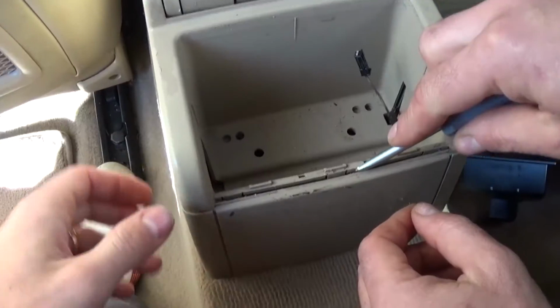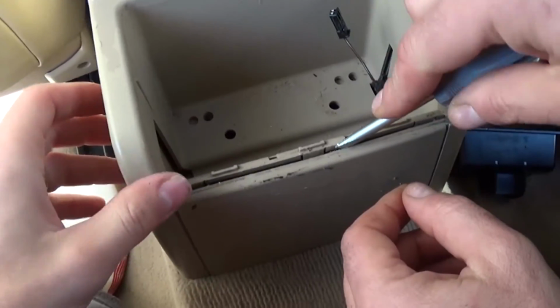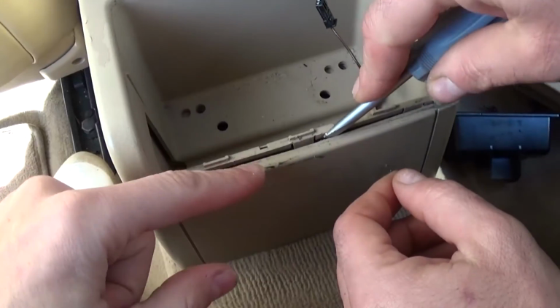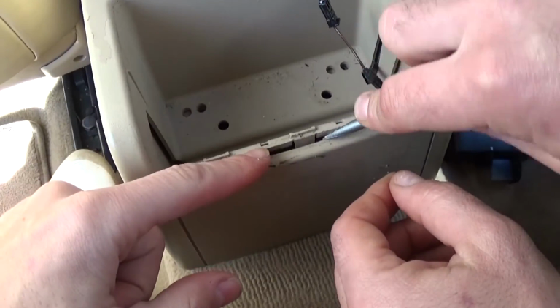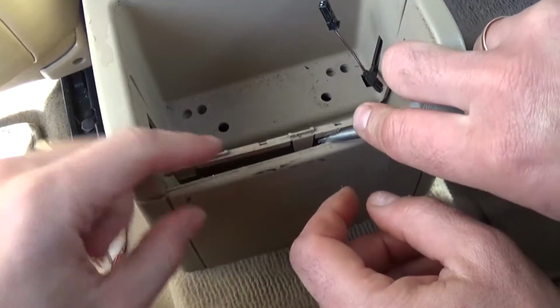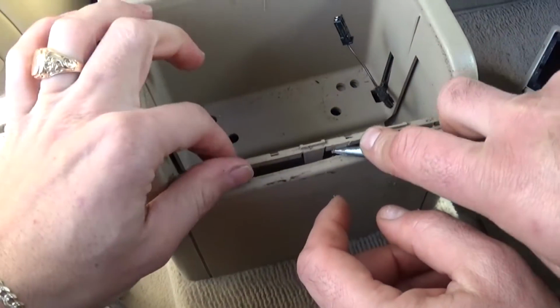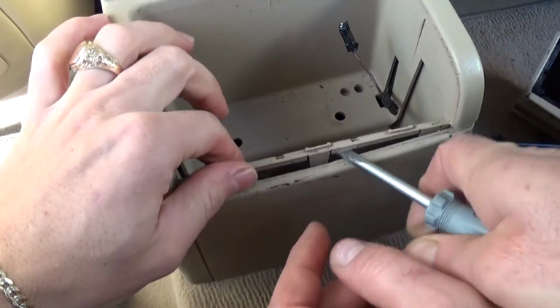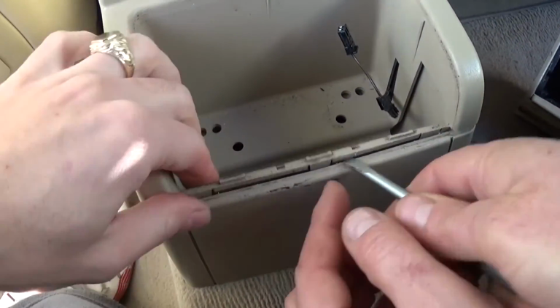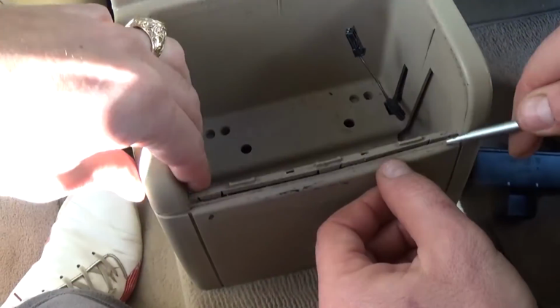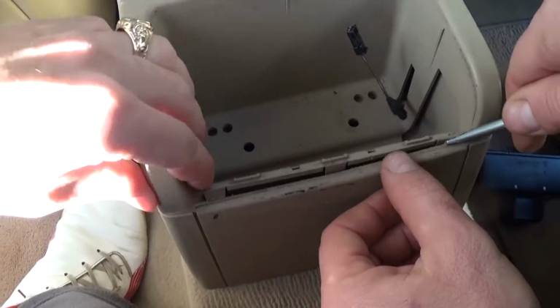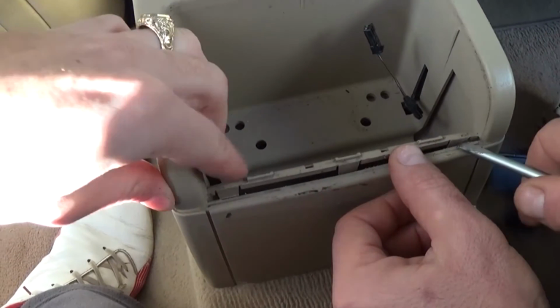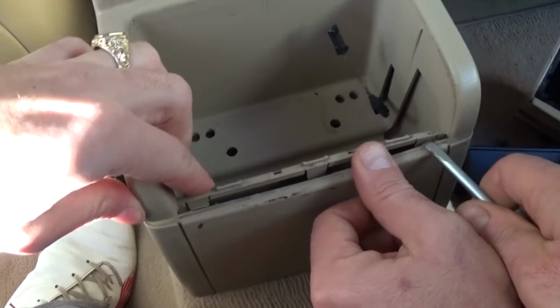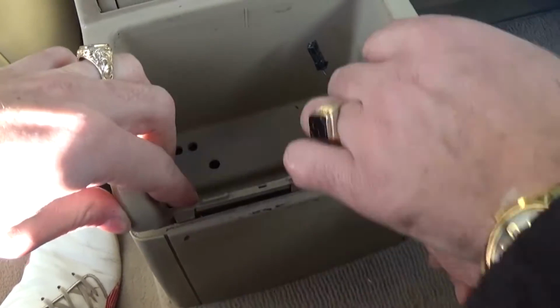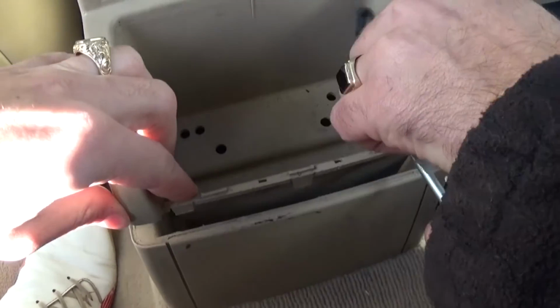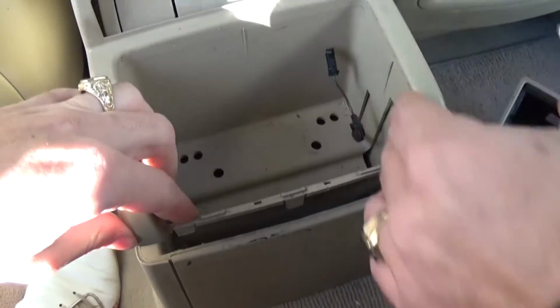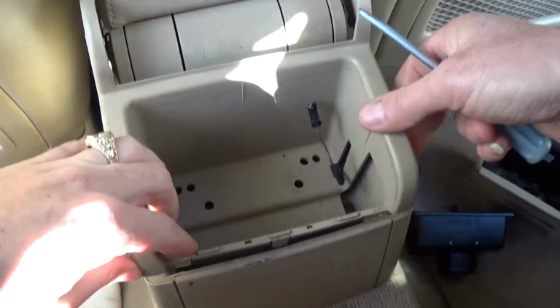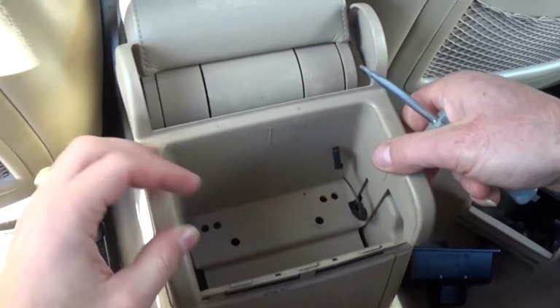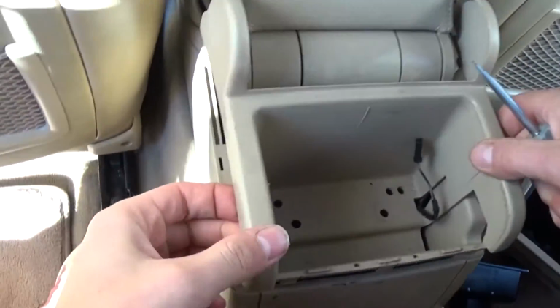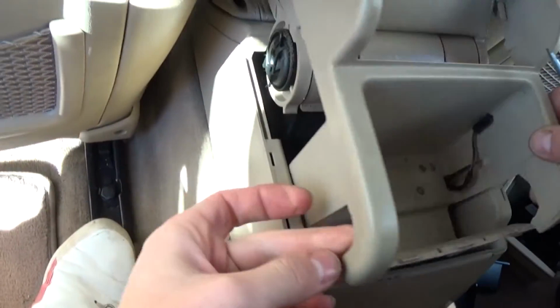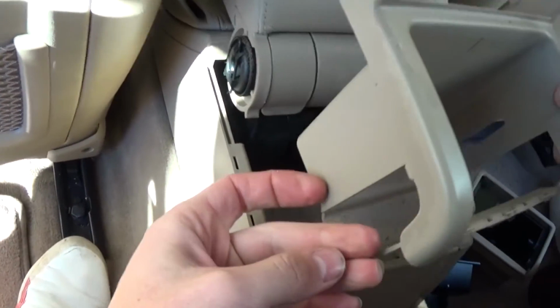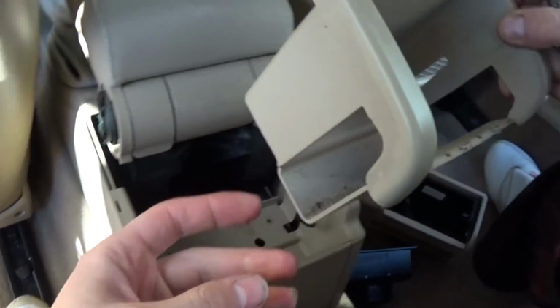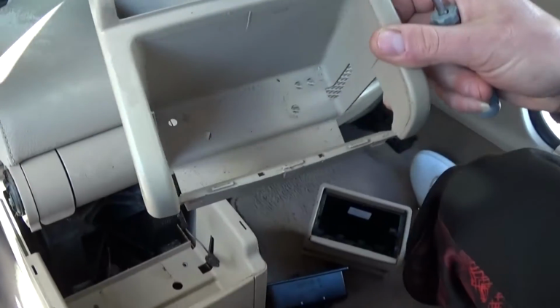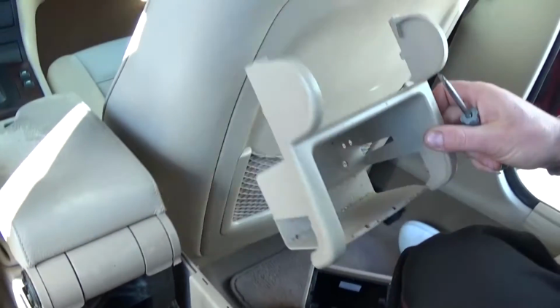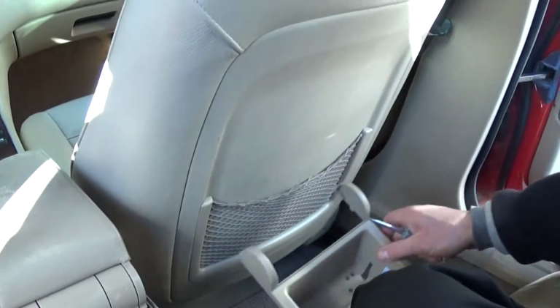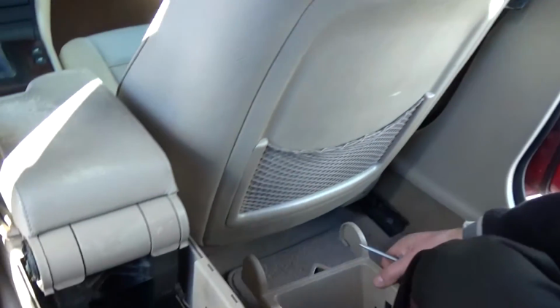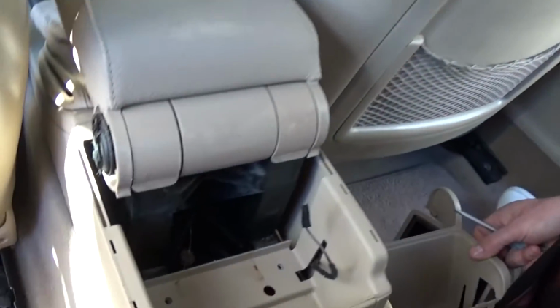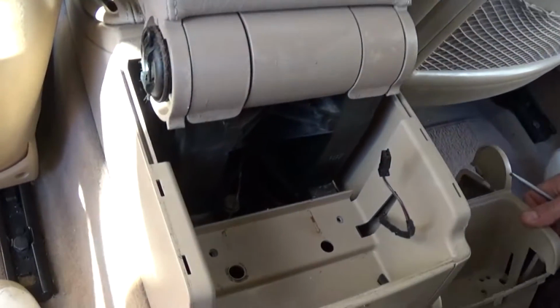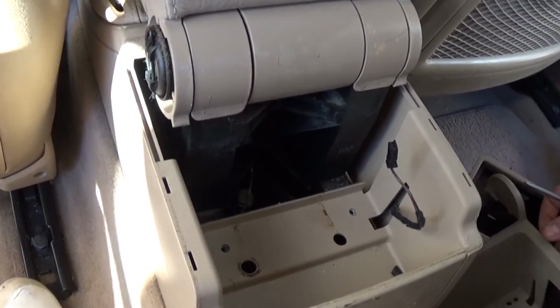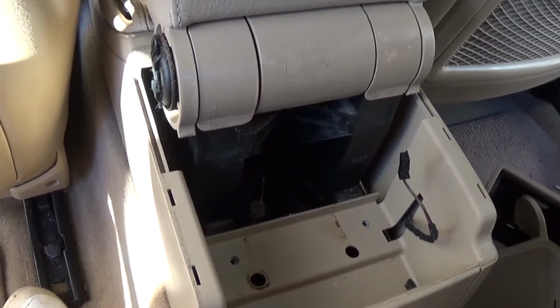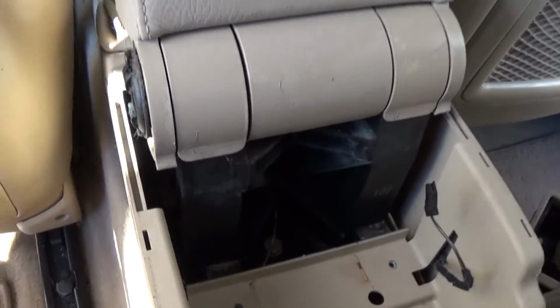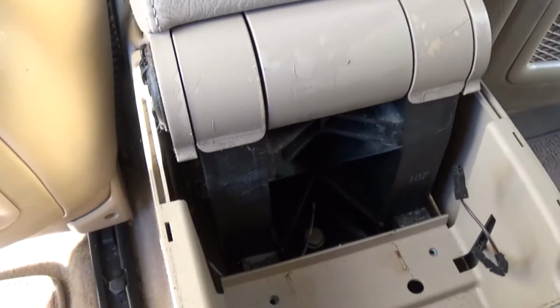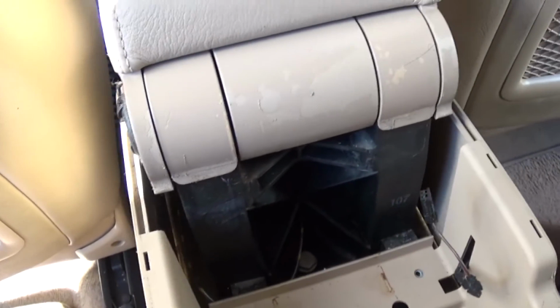Next, right here there is one clip. You carefully pry it up a little bit — careful not to break it. There are a few on the sides and it just comes right off like that. And the armrest is right here now.